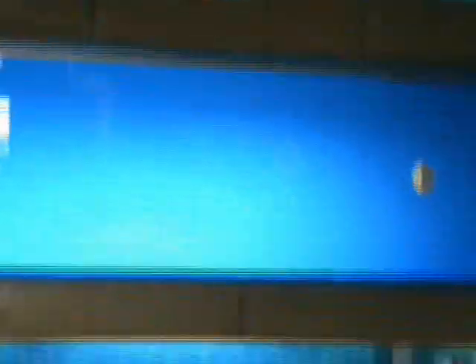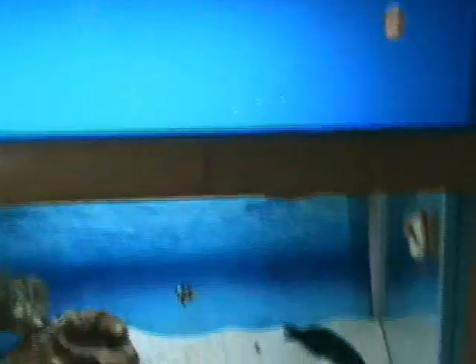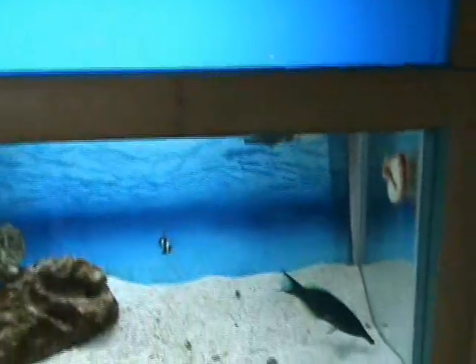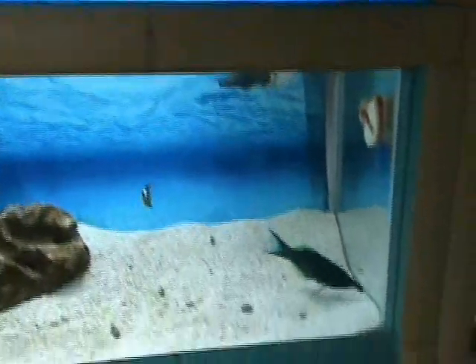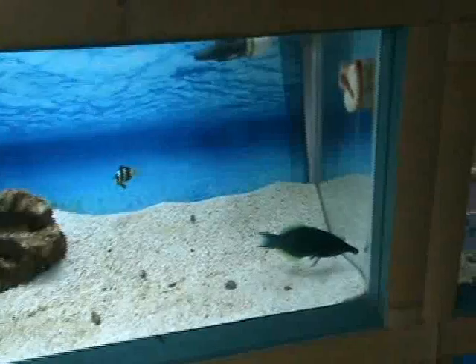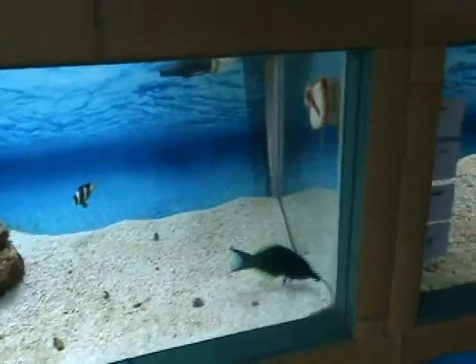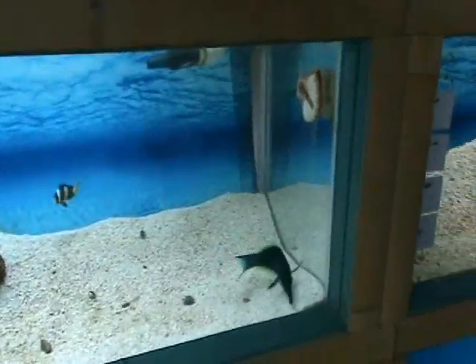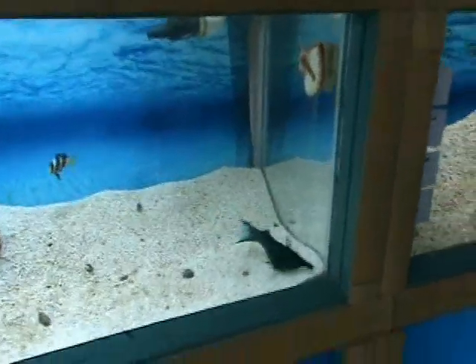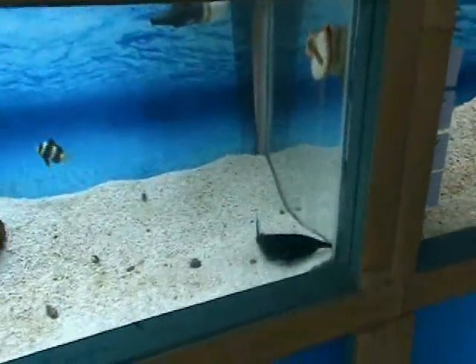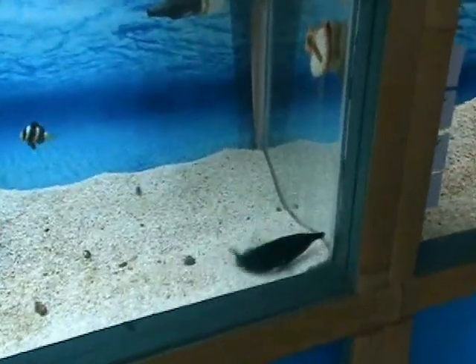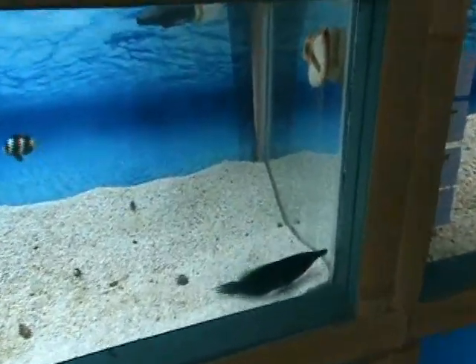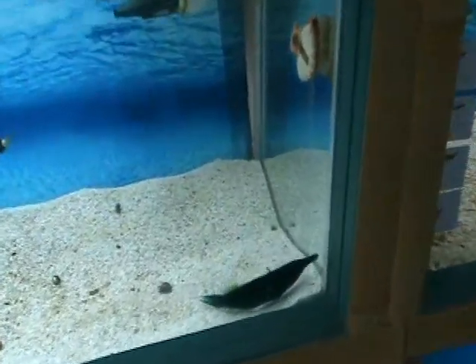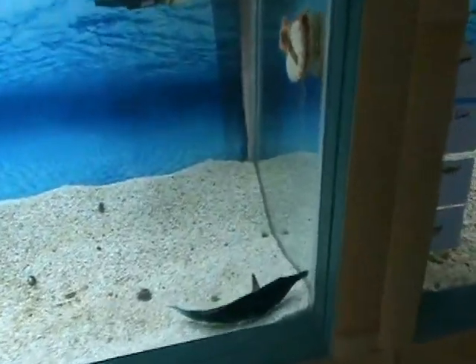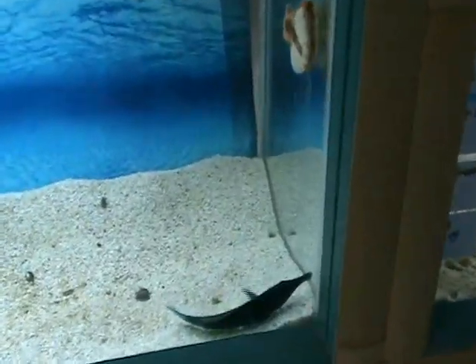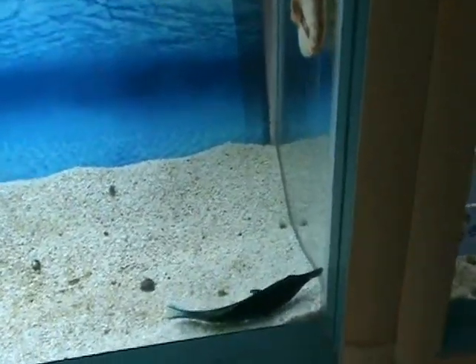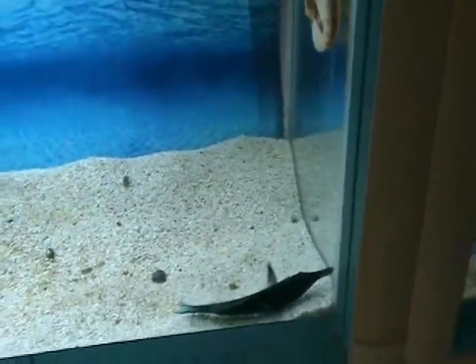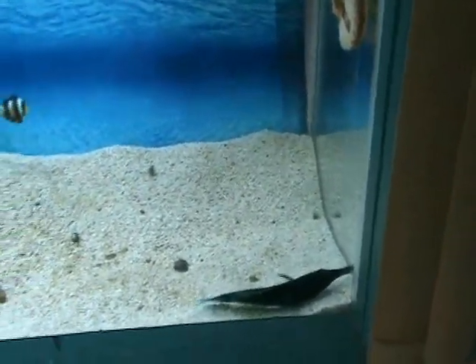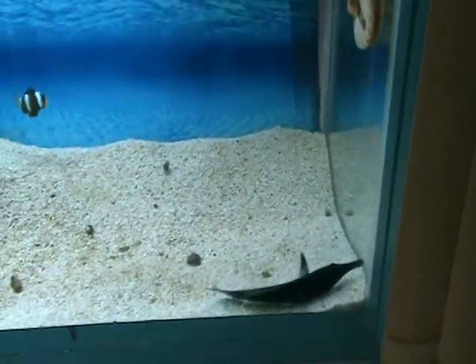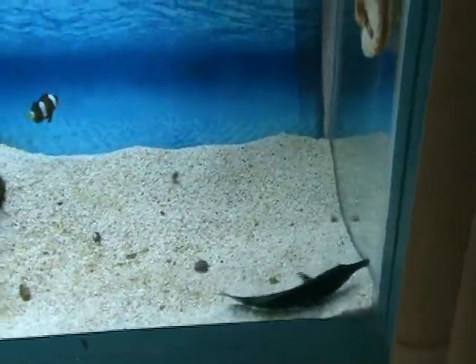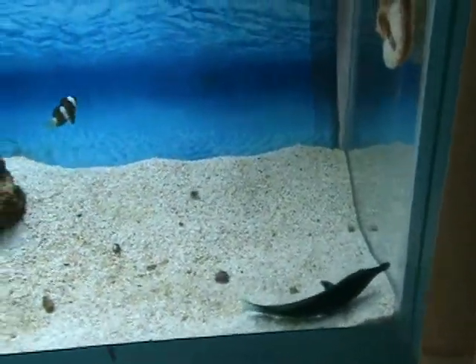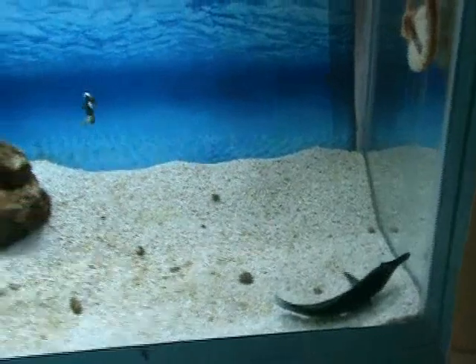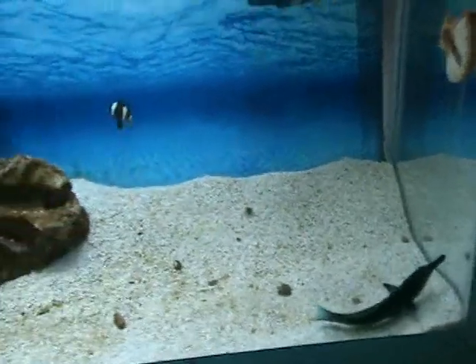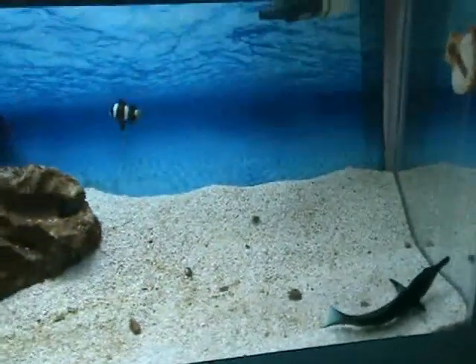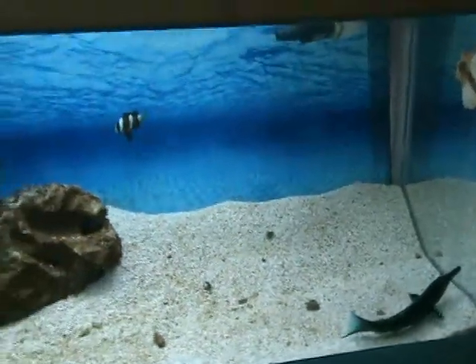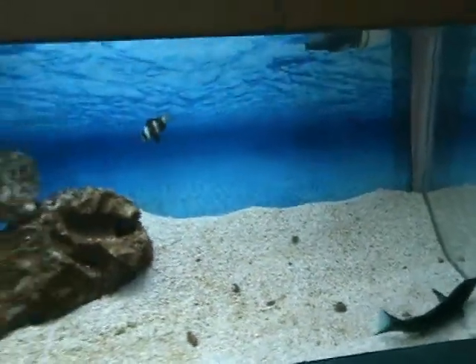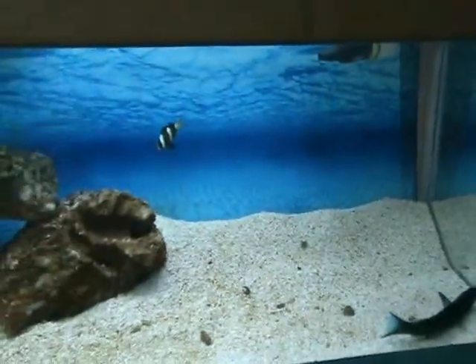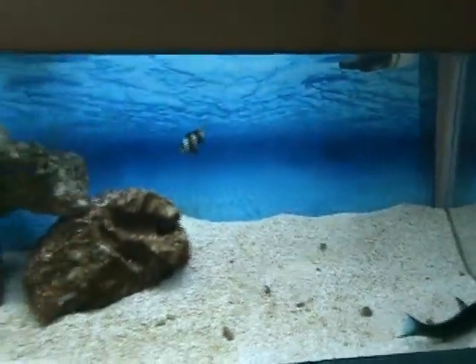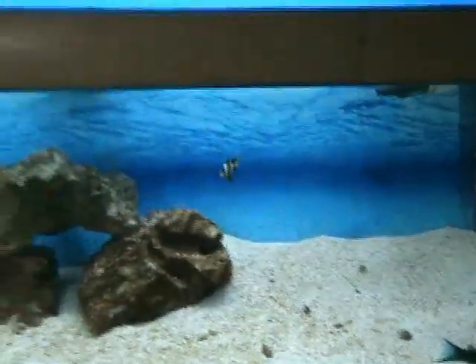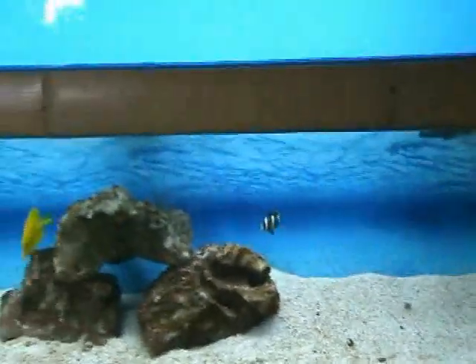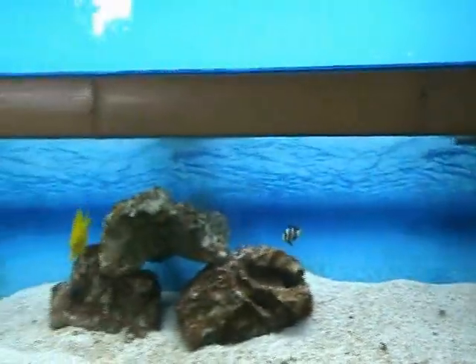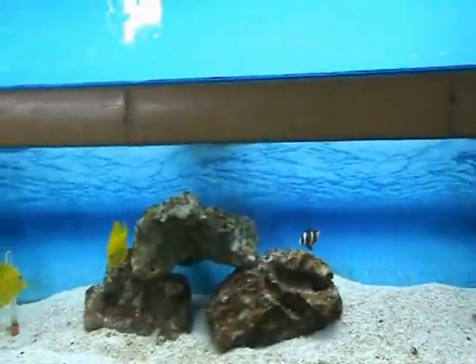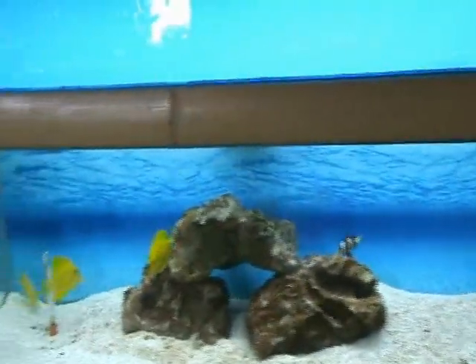Here we've got a nice green birdwrasse, about six inches — another good community fish, semi-aggressive. Really smaller fish, so you don't want to put them with real small crabs and shrimp. Not a good reef choice.